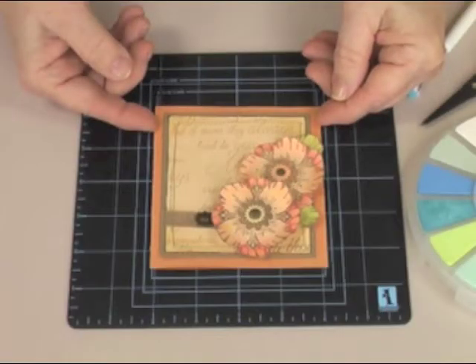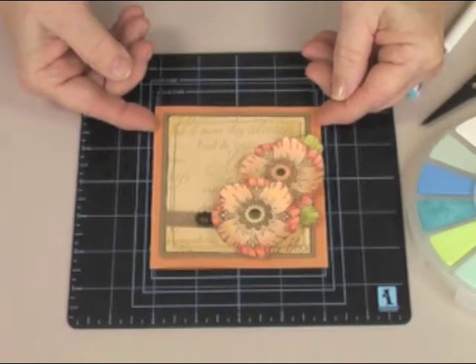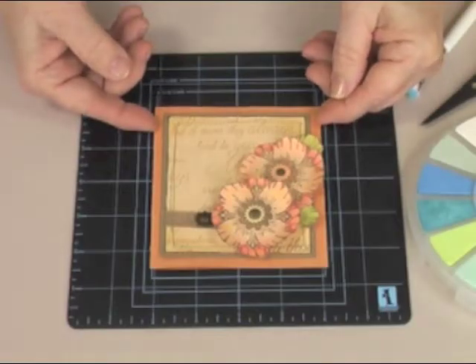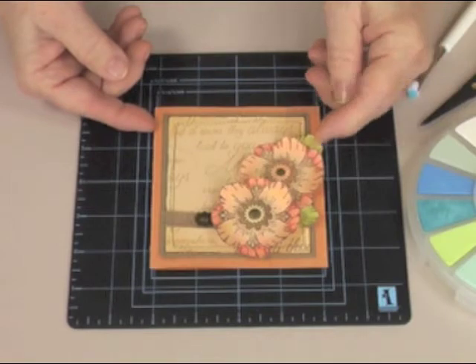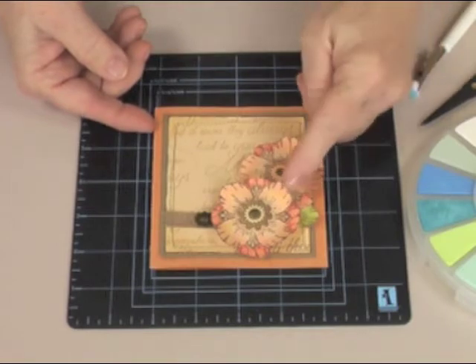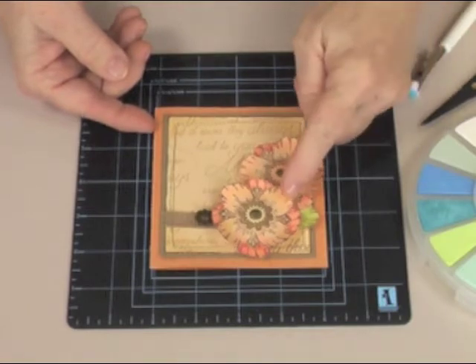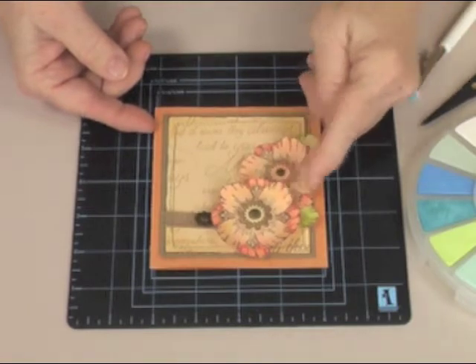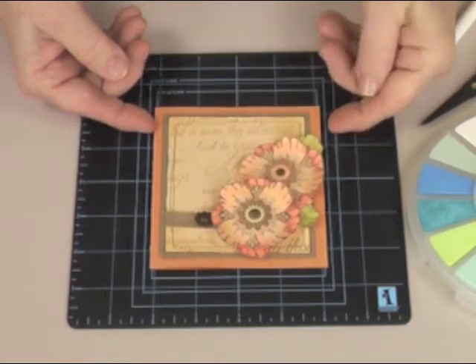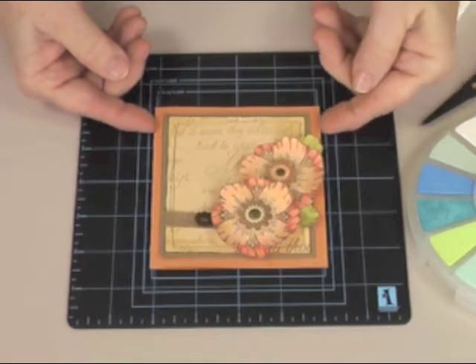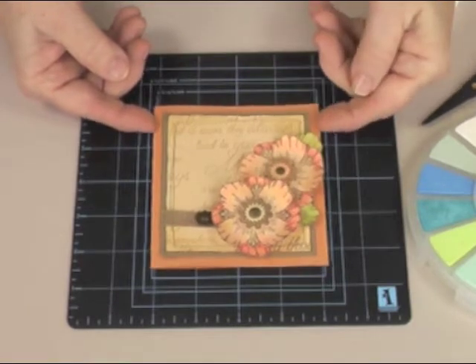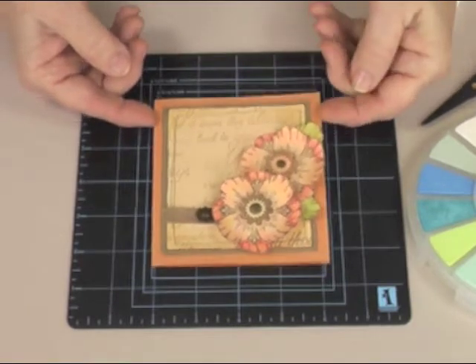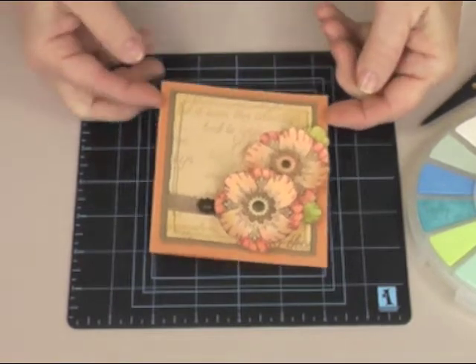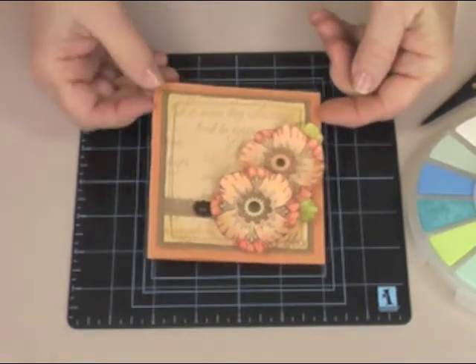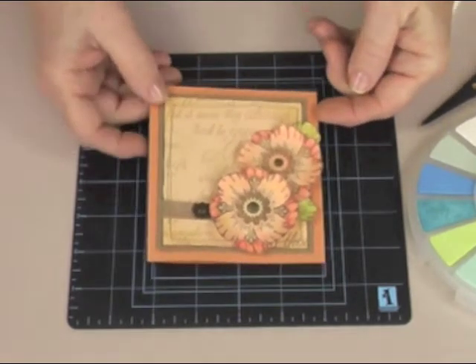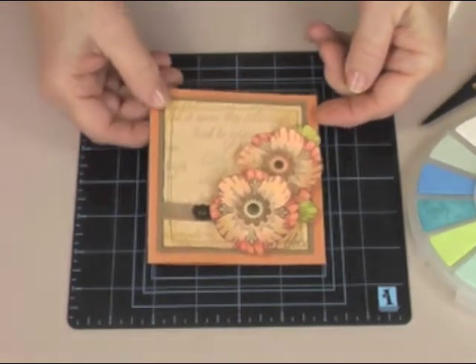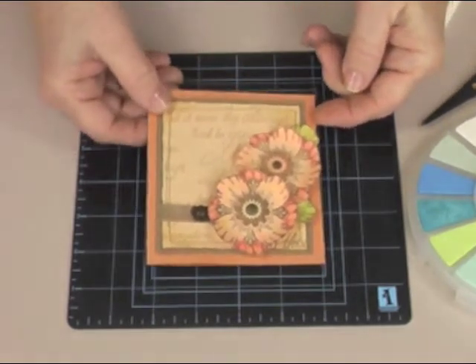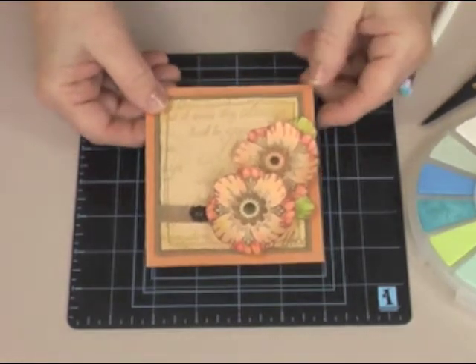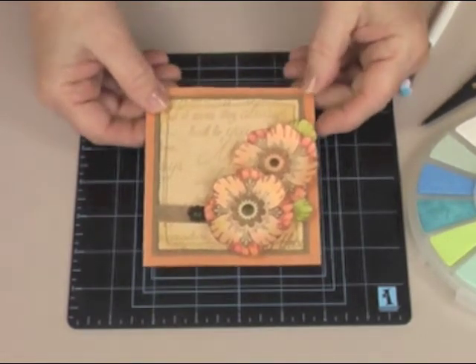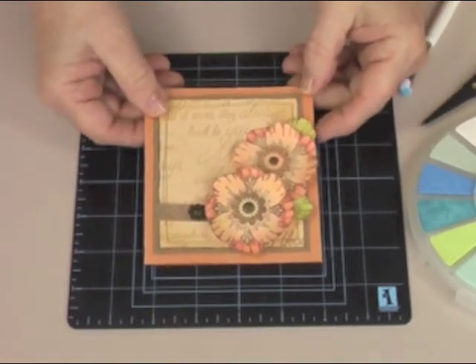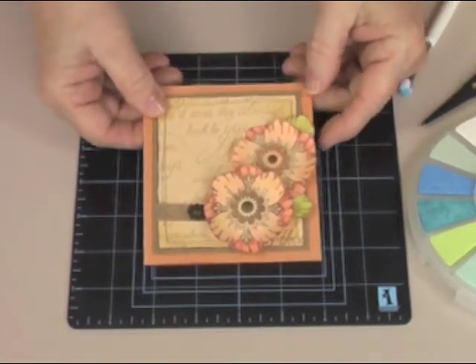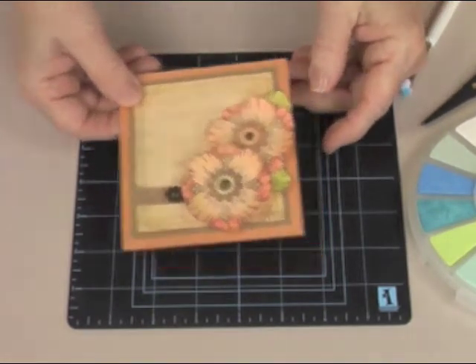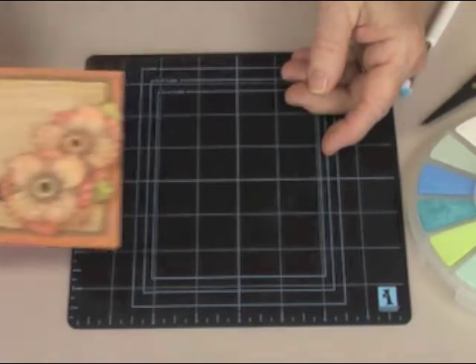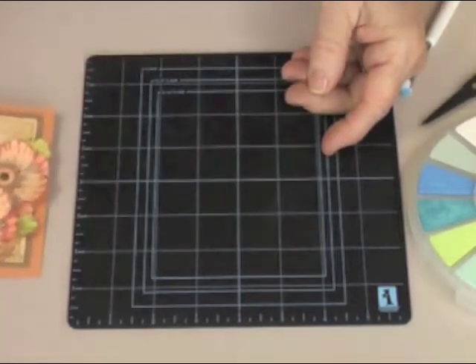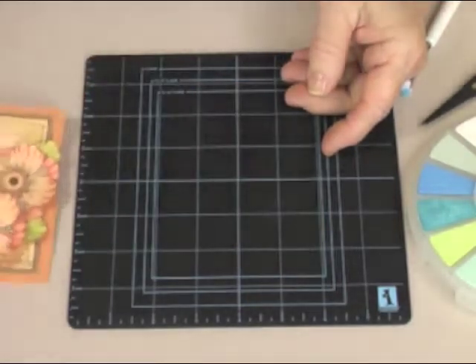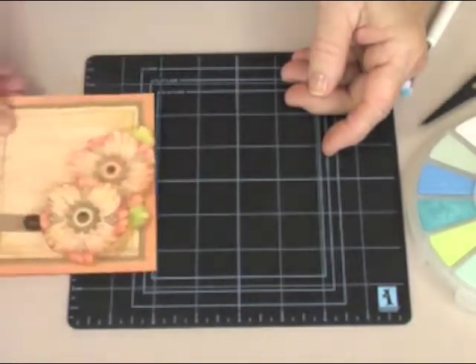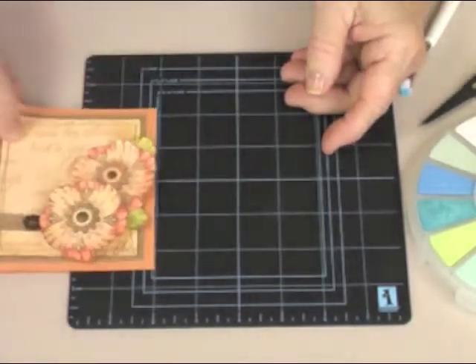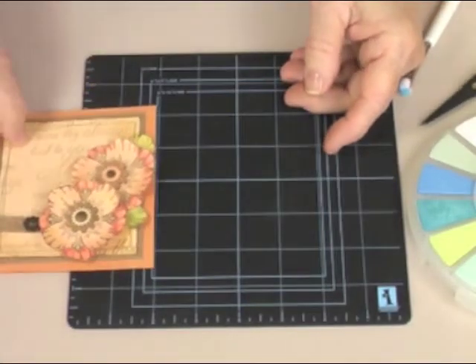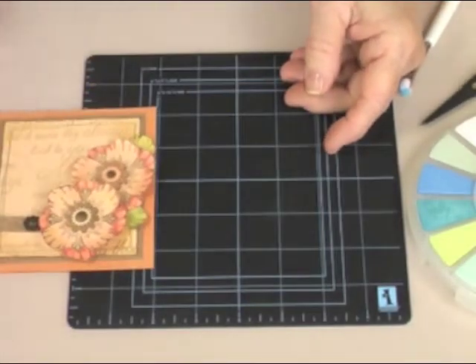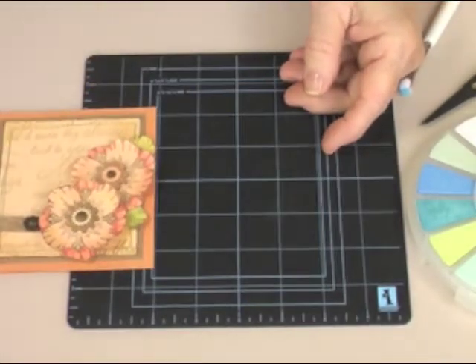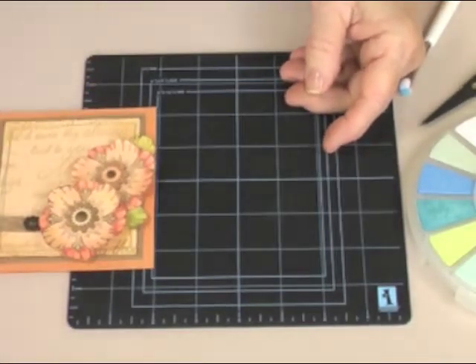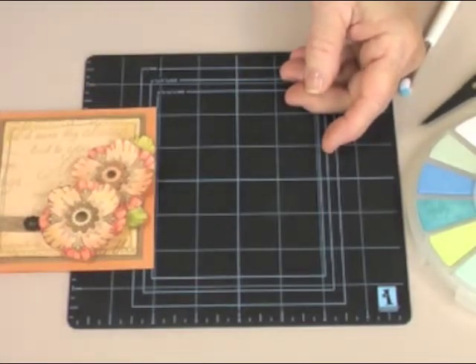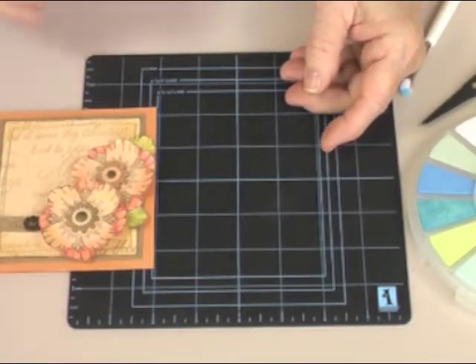Today we're going to make layered flowers to put on the front of your cards. It's a very simple process. The first thing we need to do is to gather our supplies.